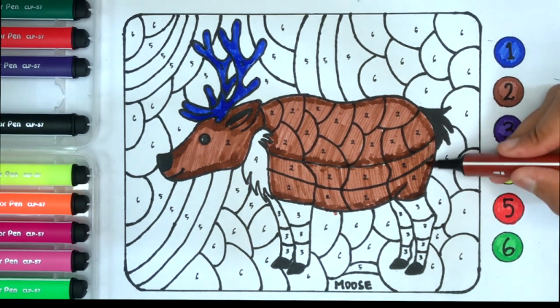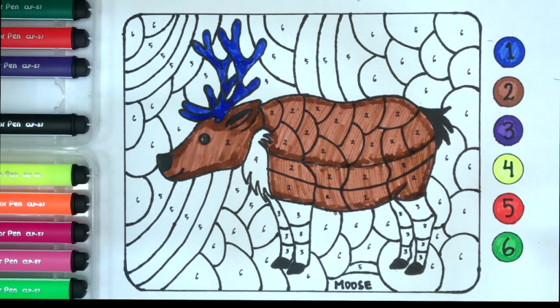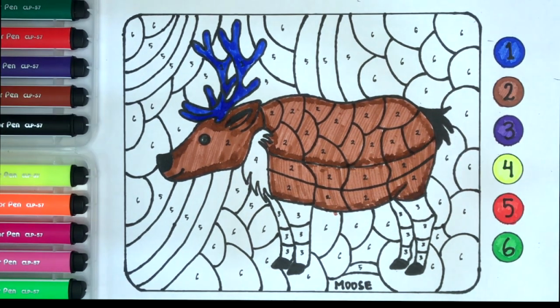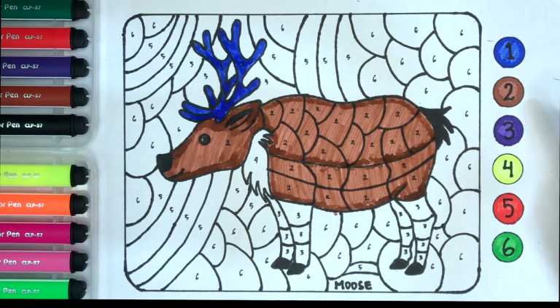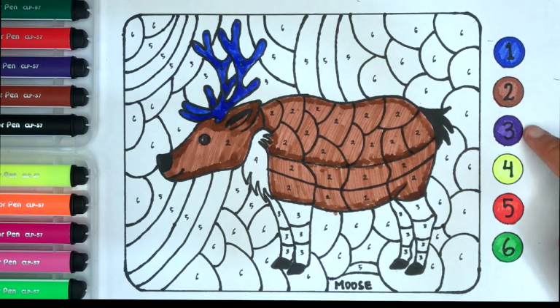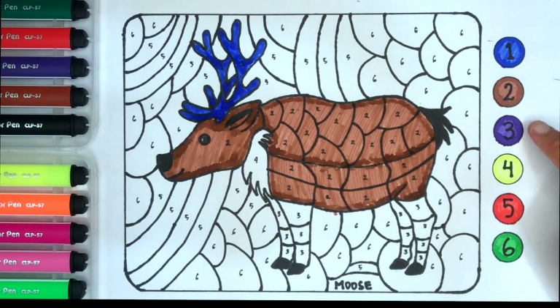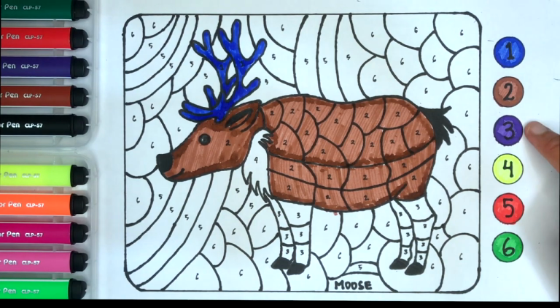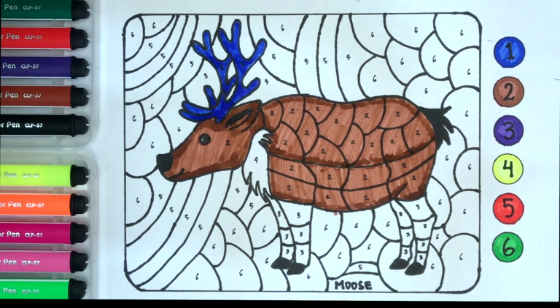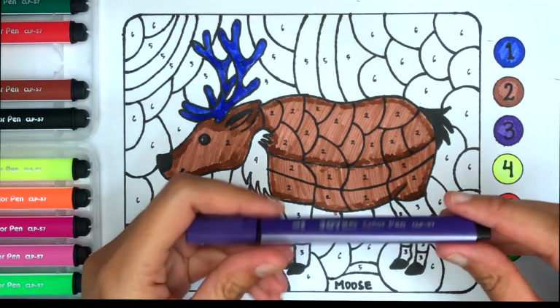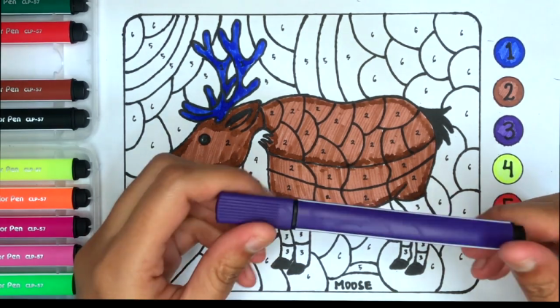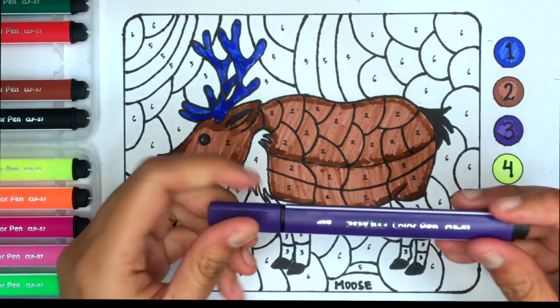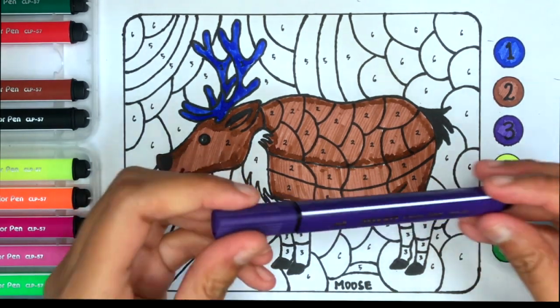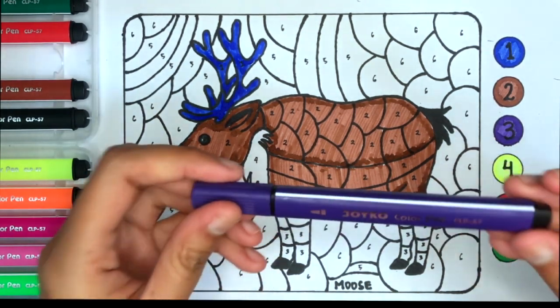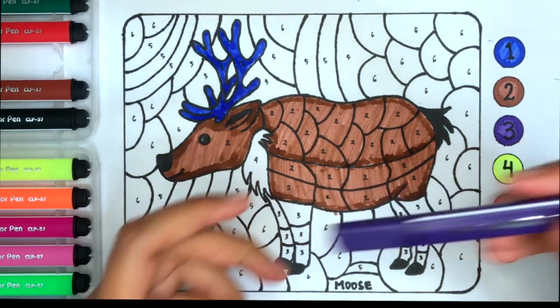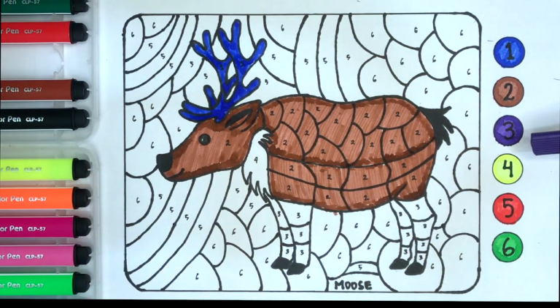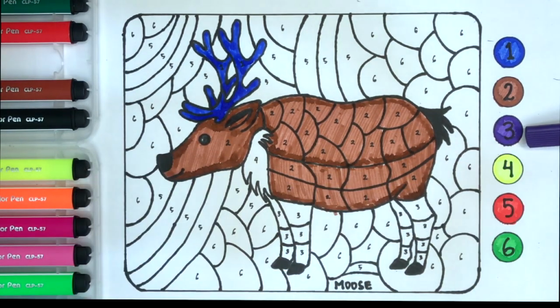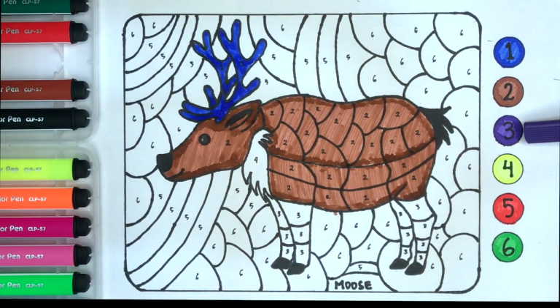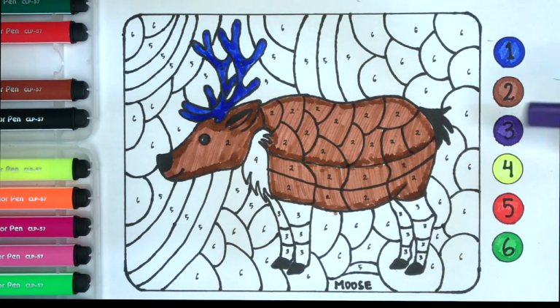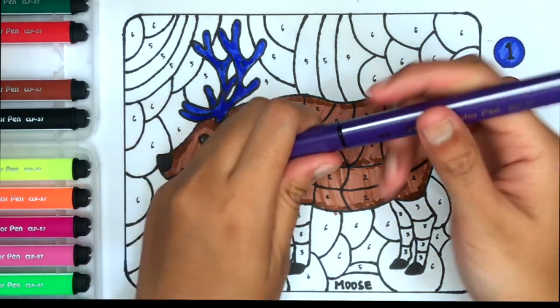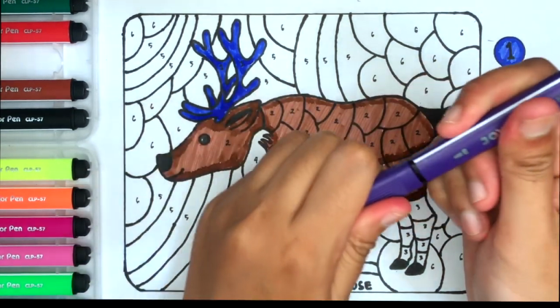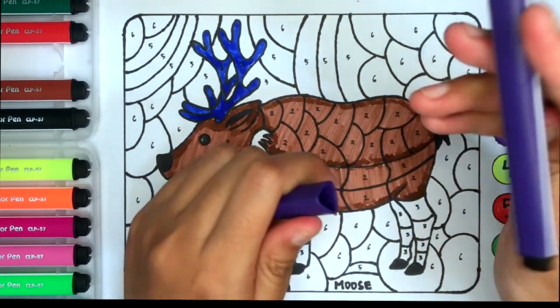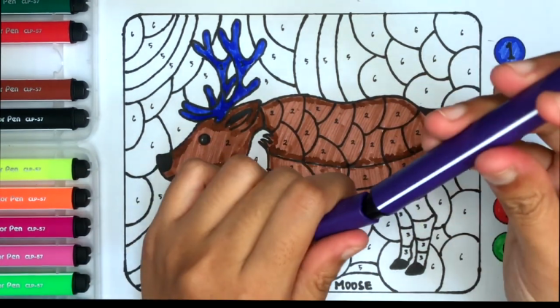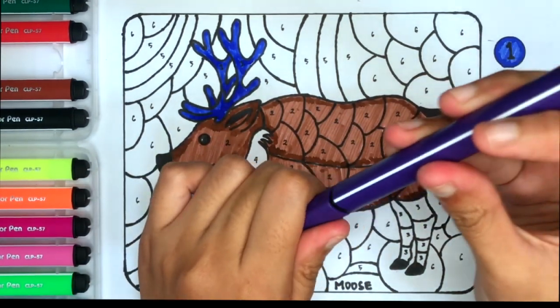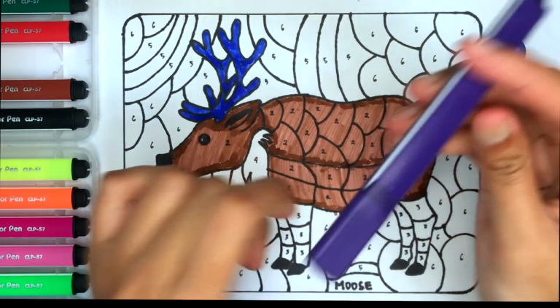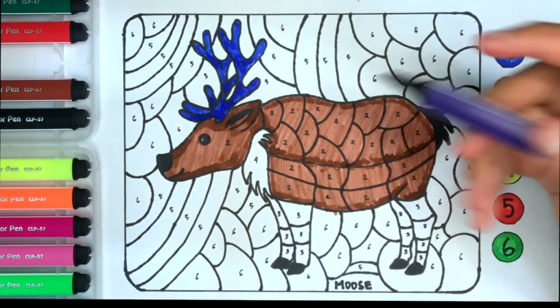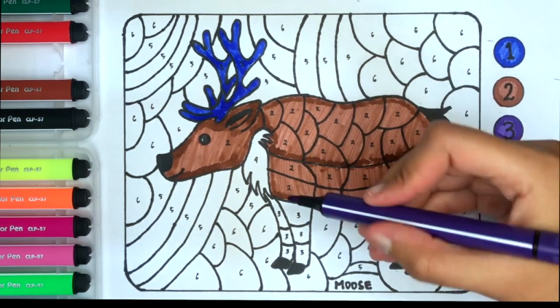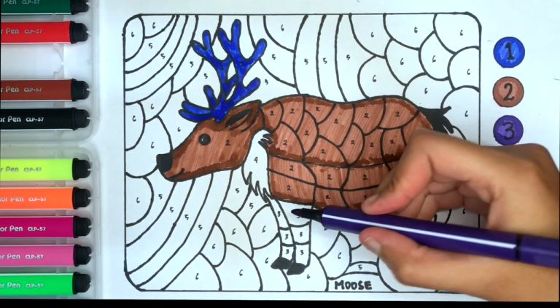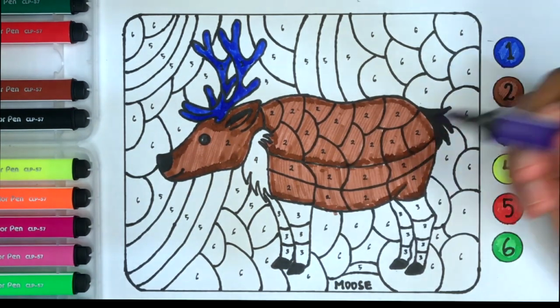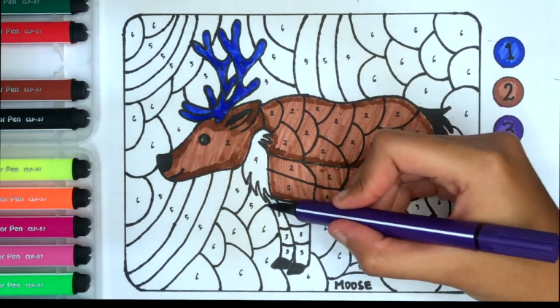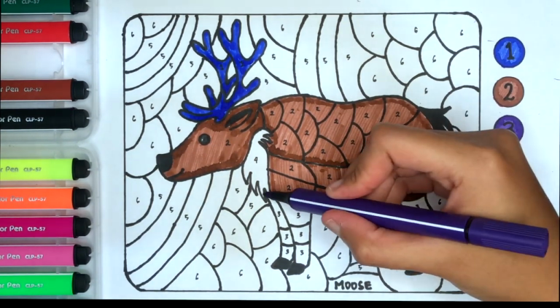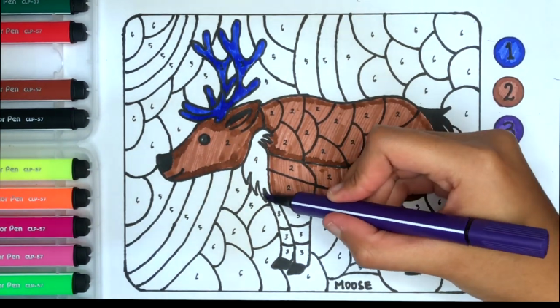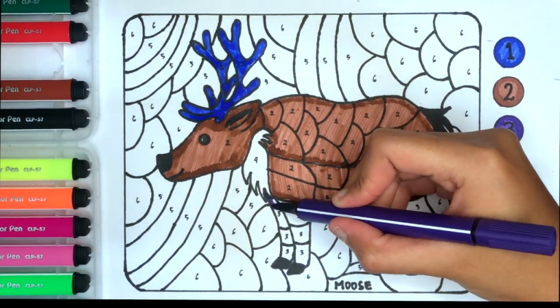Number three, this is purple color. Purple.